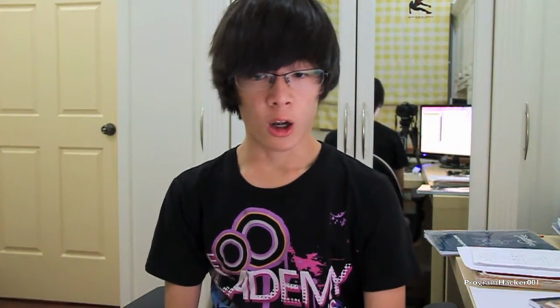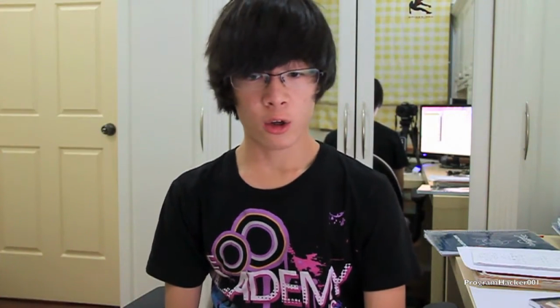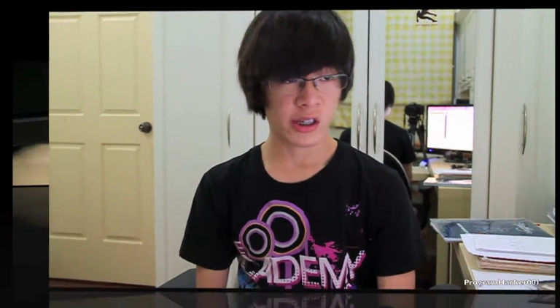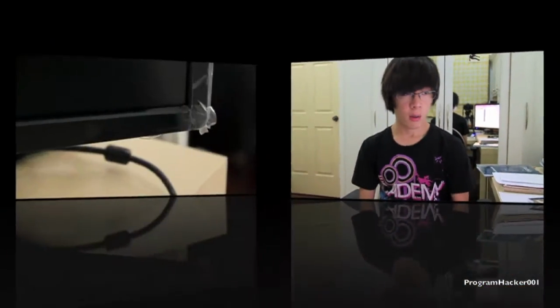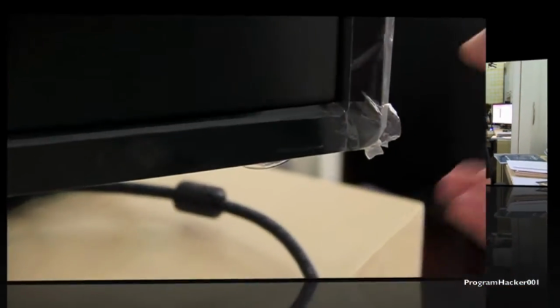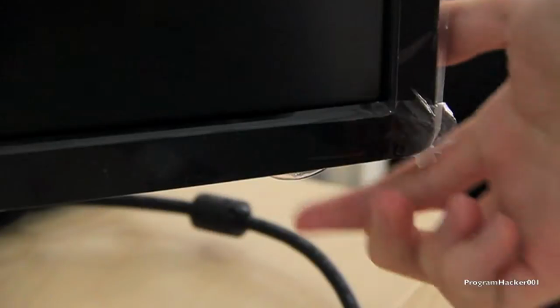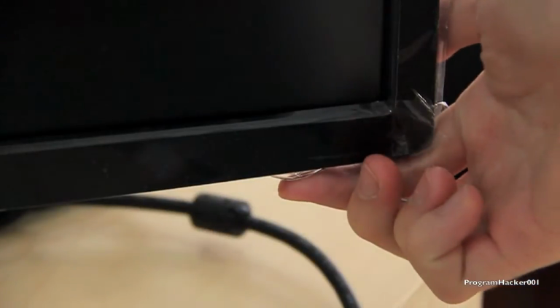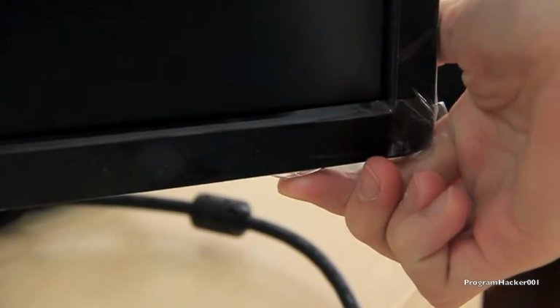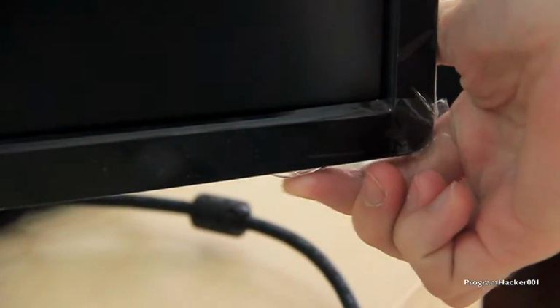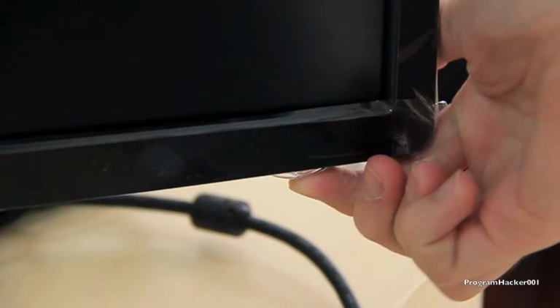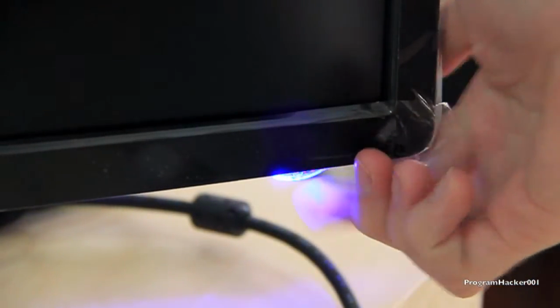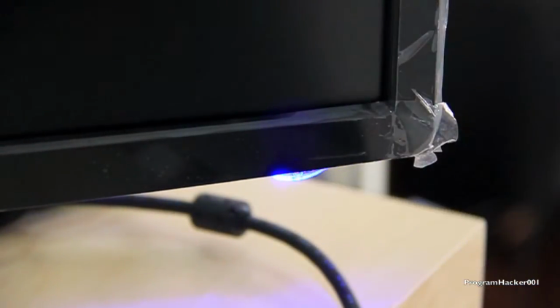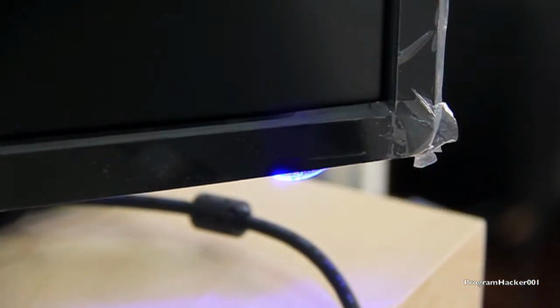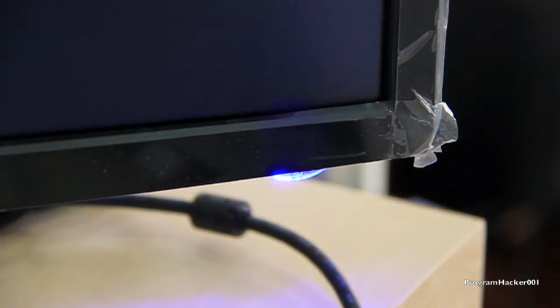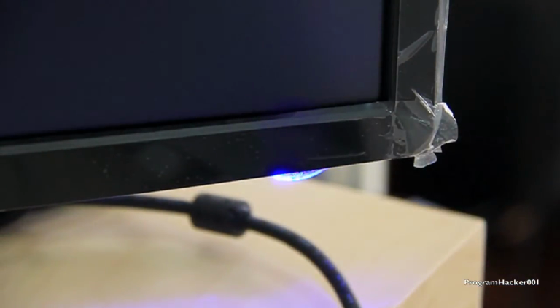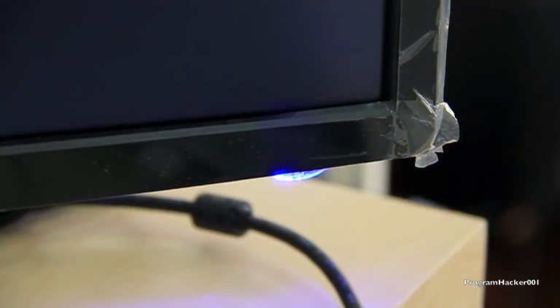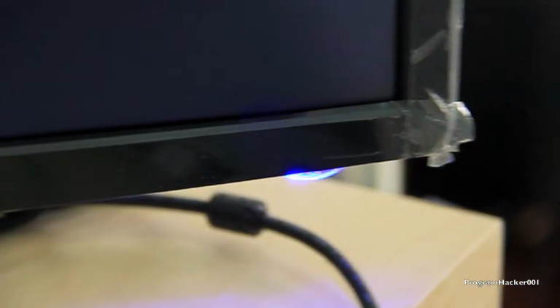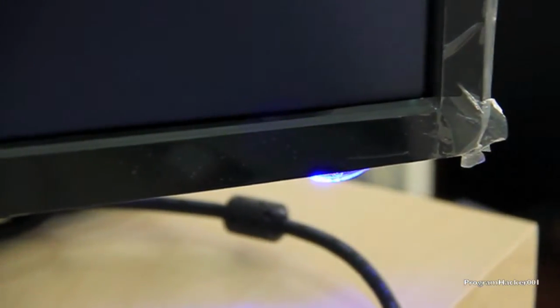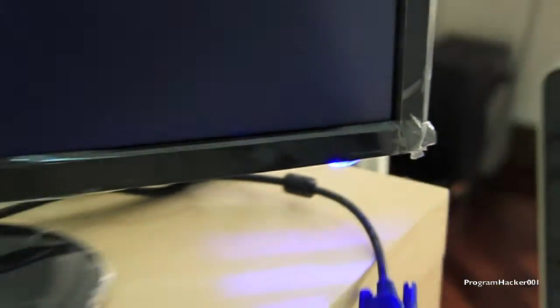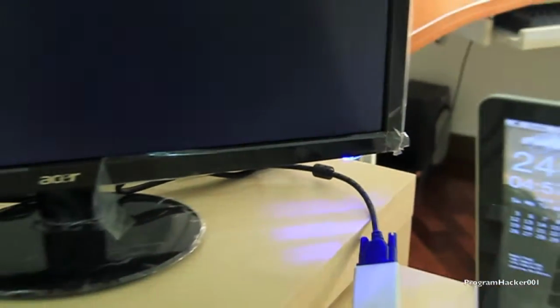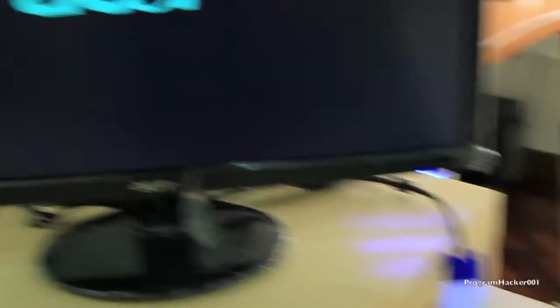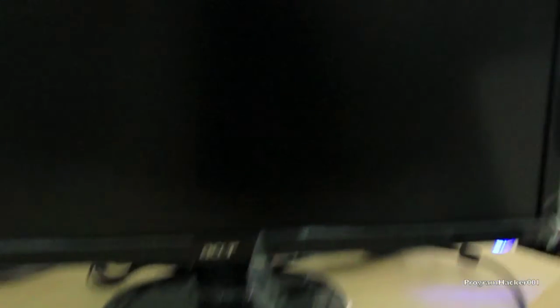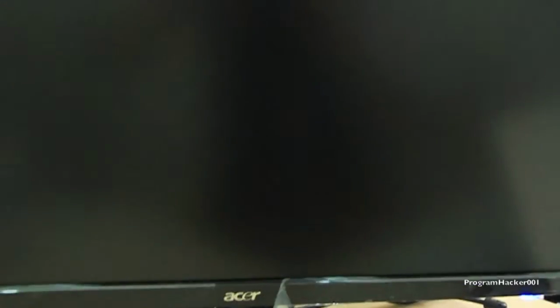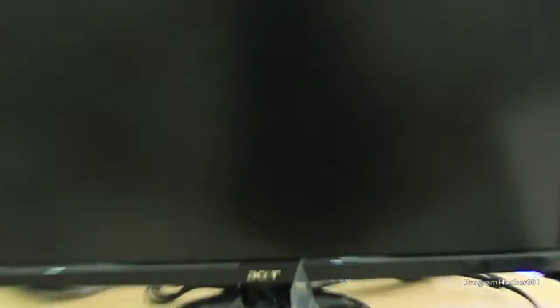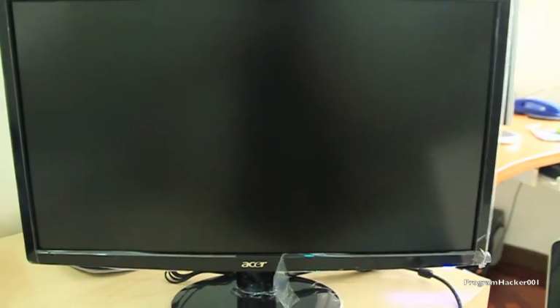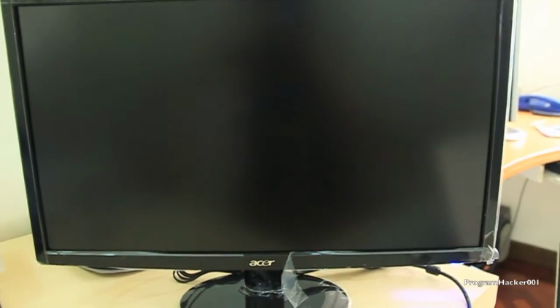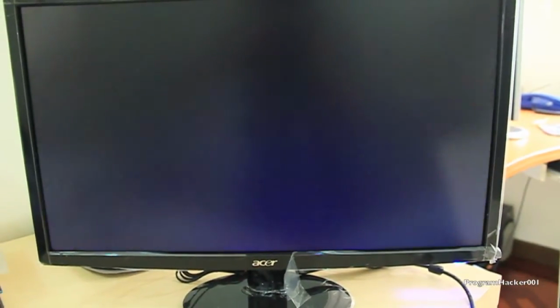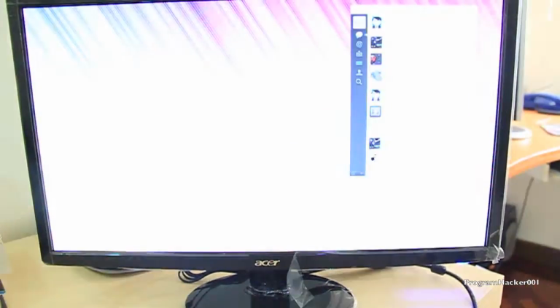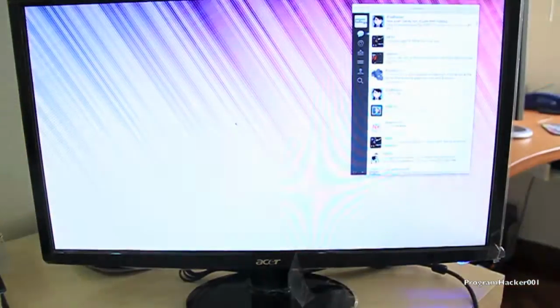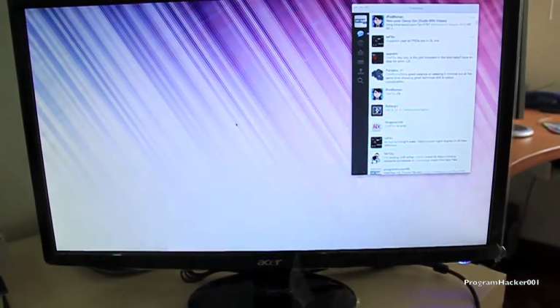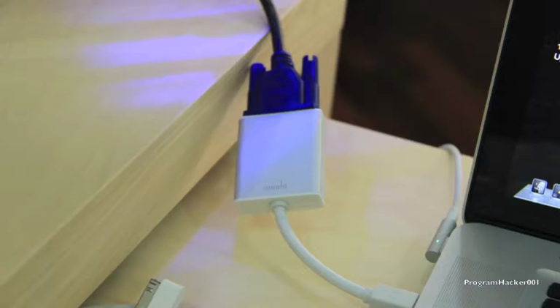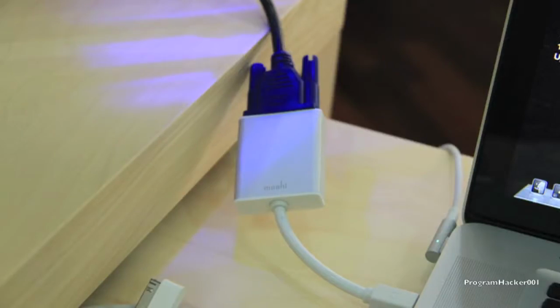All you gotta do is press the power button on the bottom right of the monitor. Make sure it's connected to a PC or a laptop through a VGA or DVI cable.